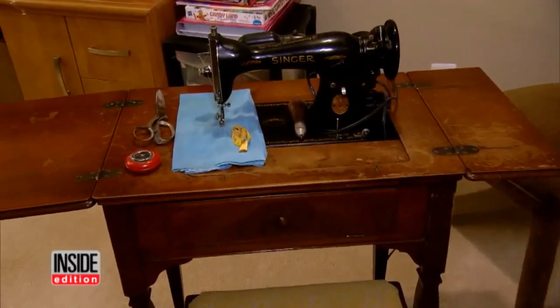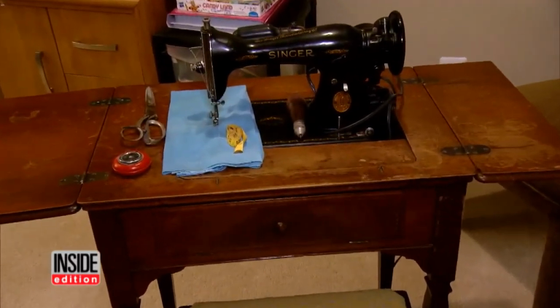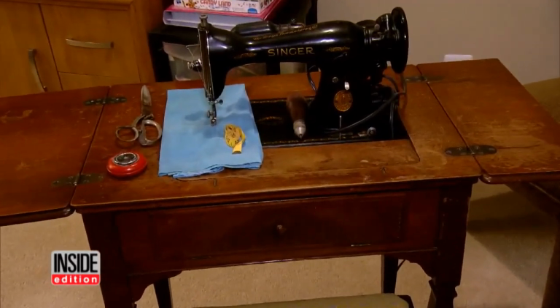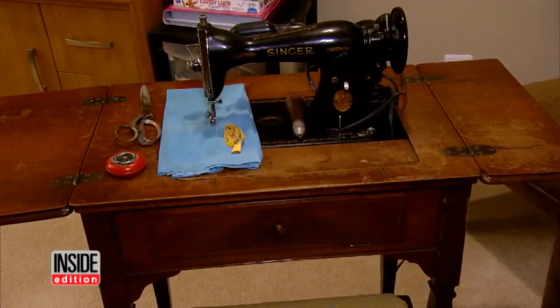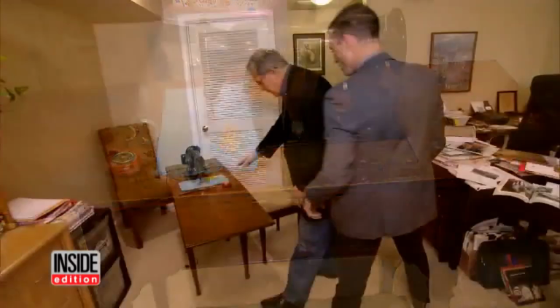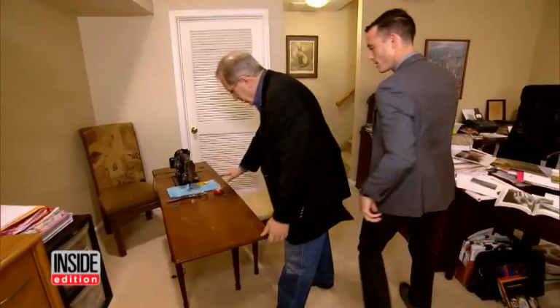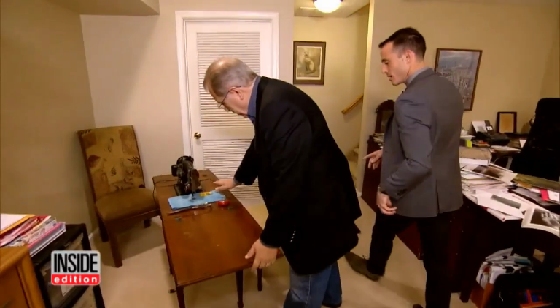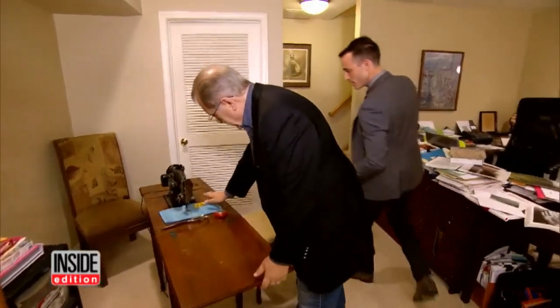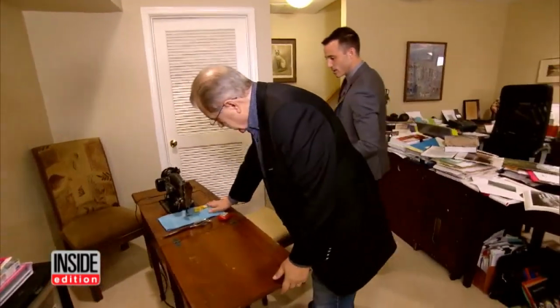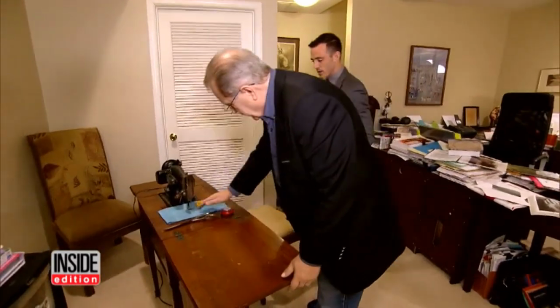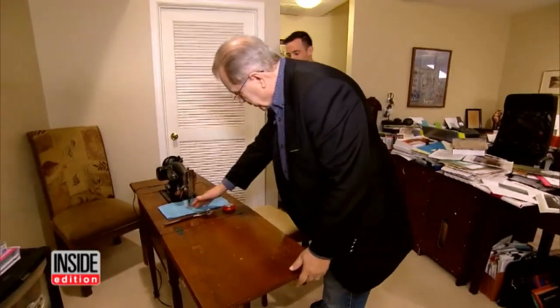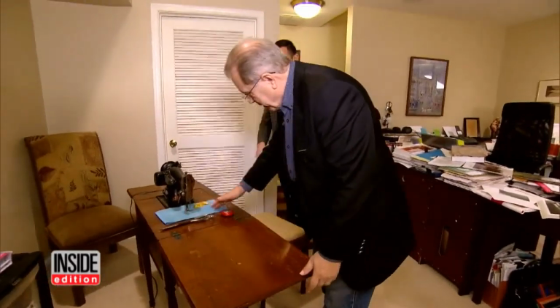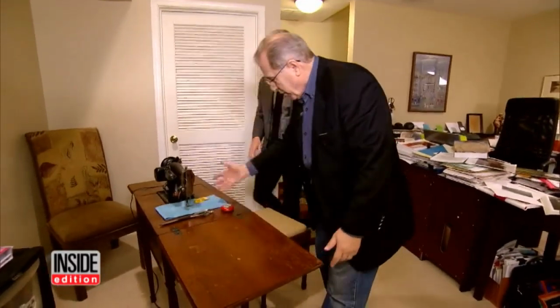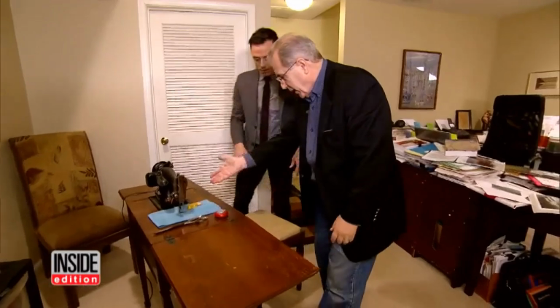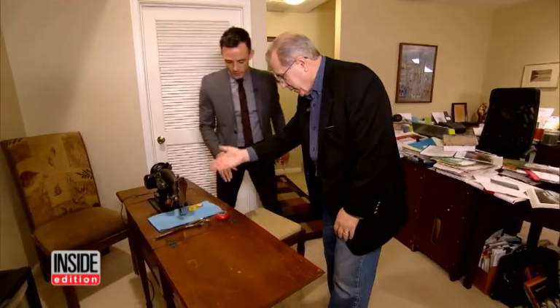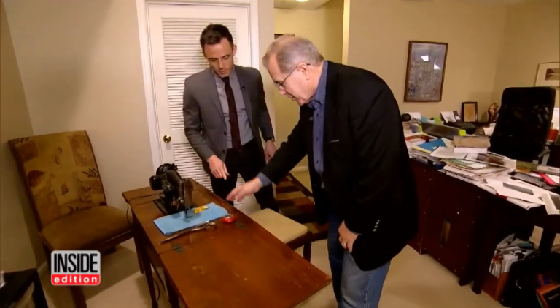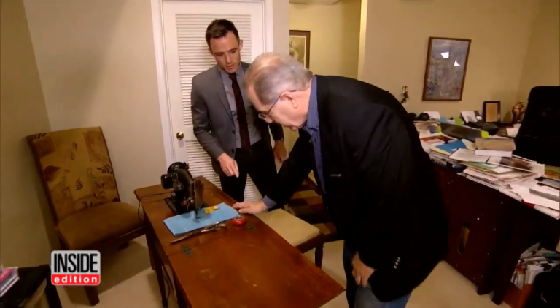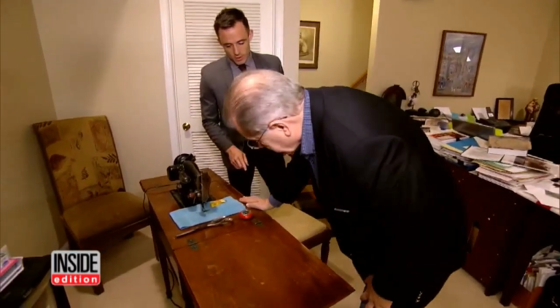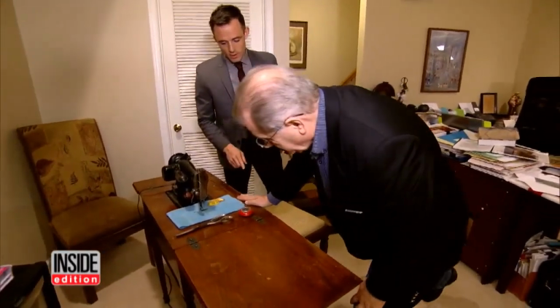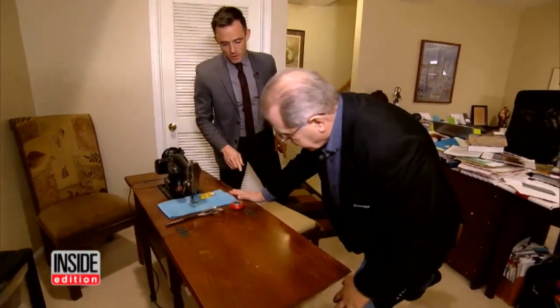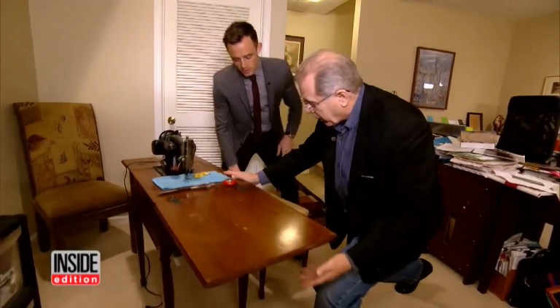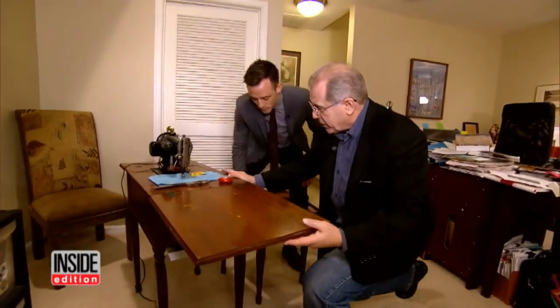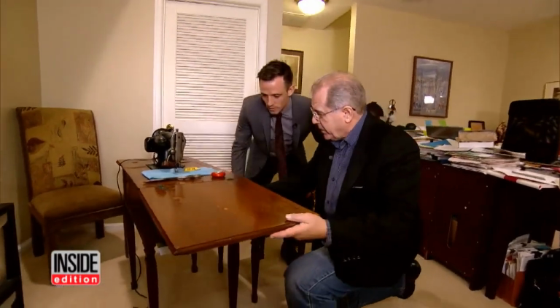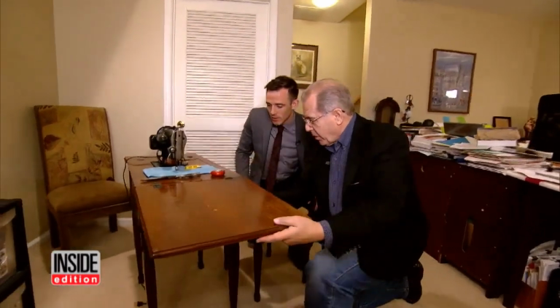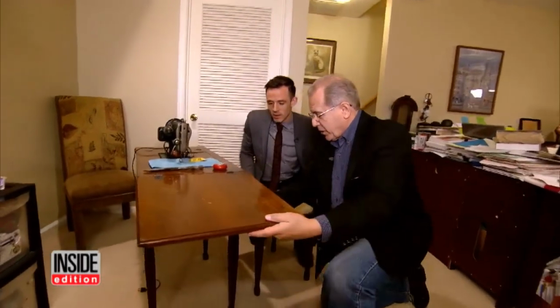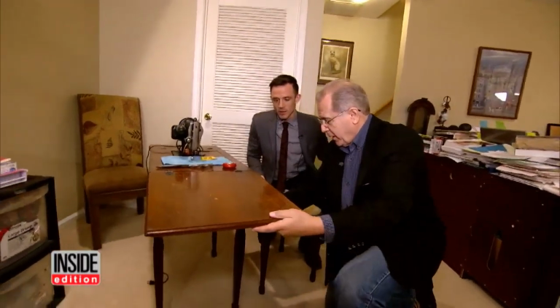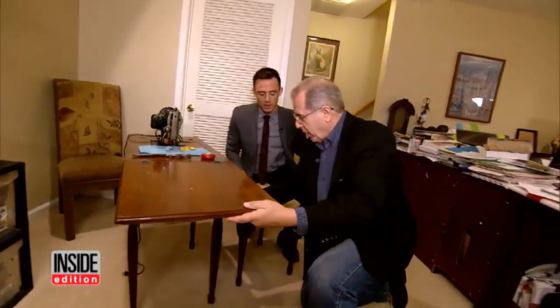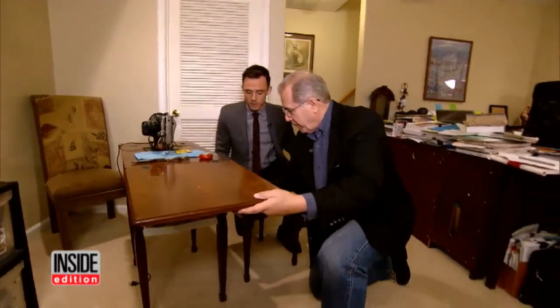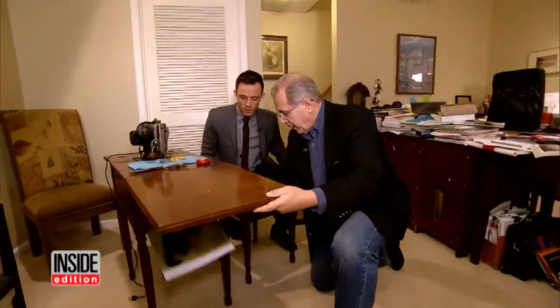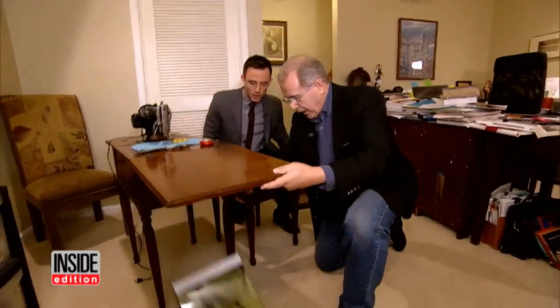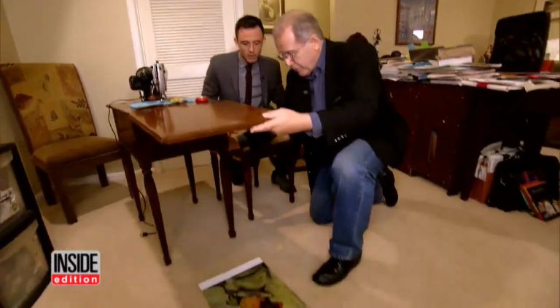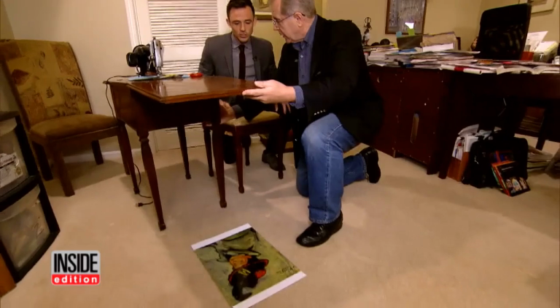Before she passed away, she told Carl to check under her sewing machine, and that's just what he did. When I shifted the sewing machine, it fell out just like that.